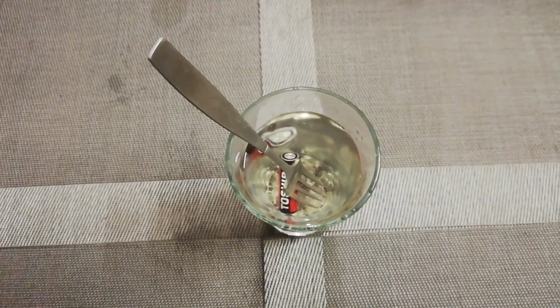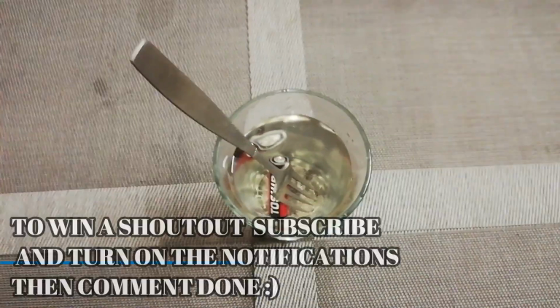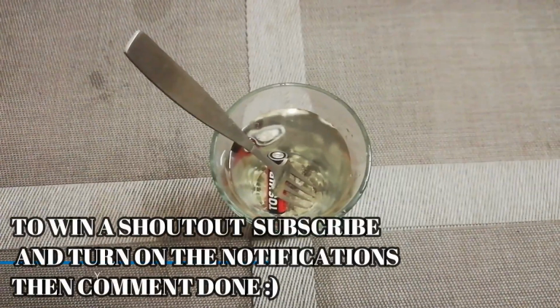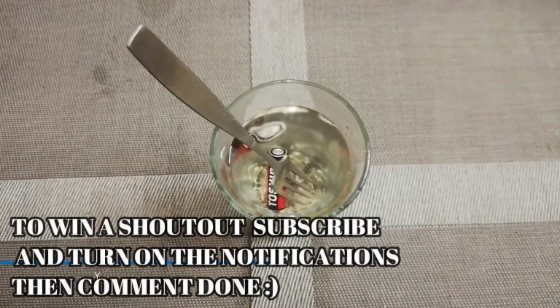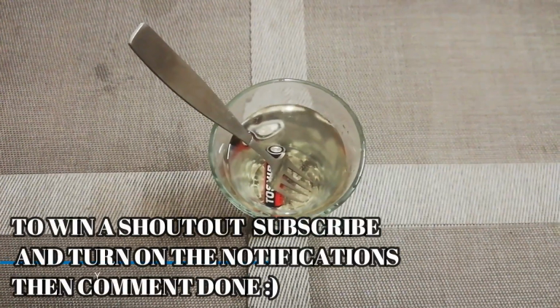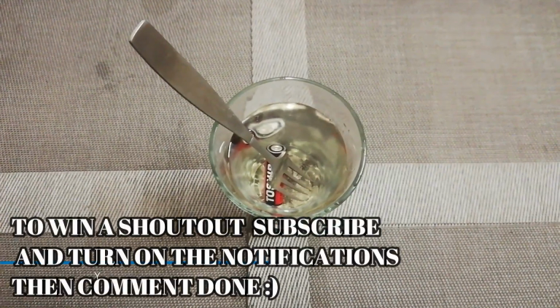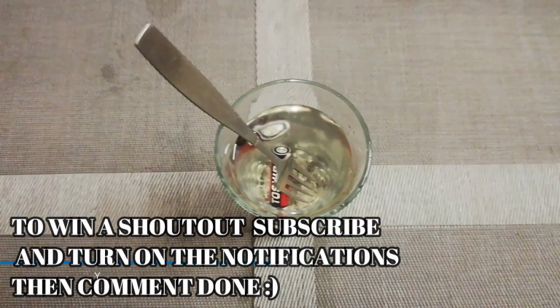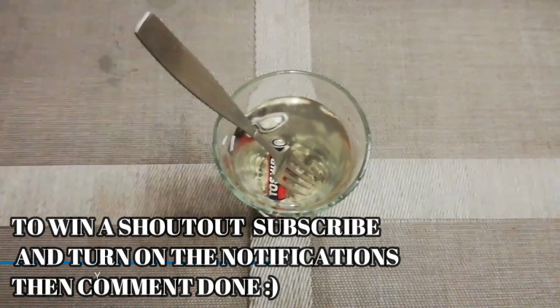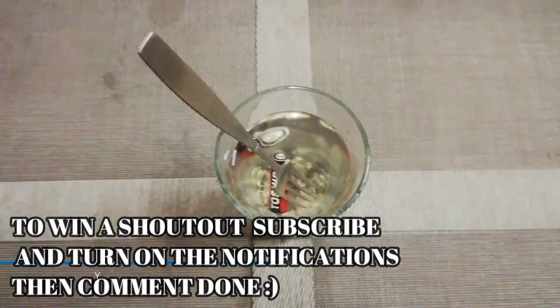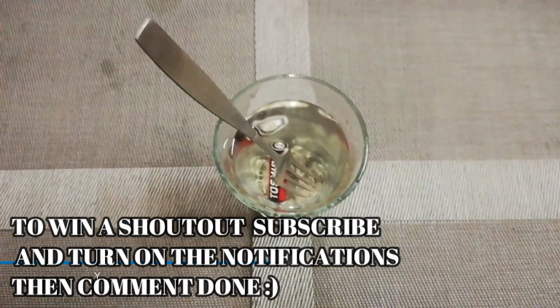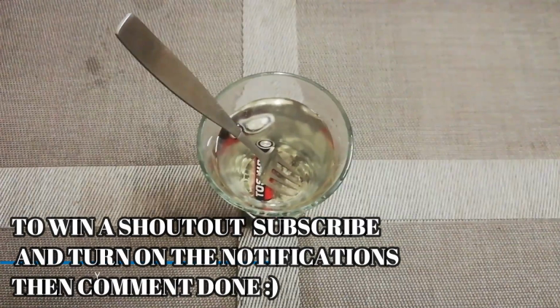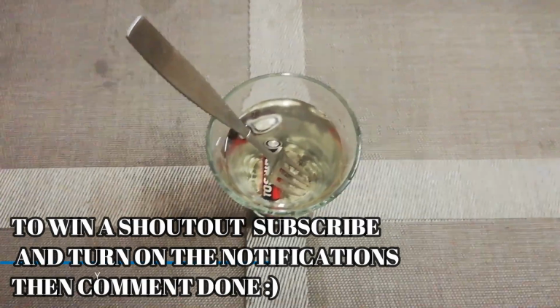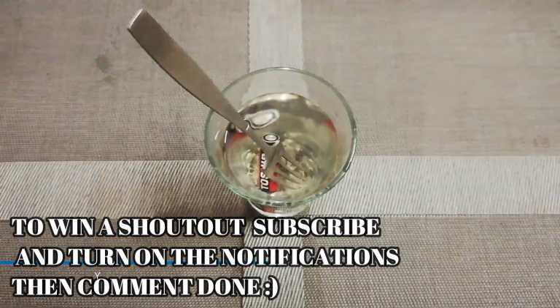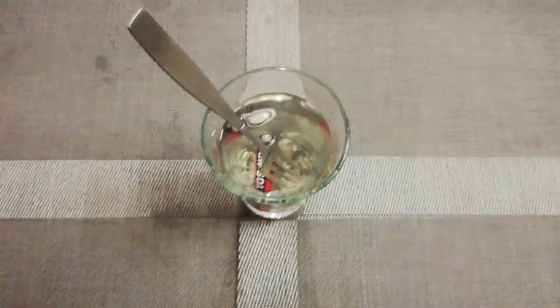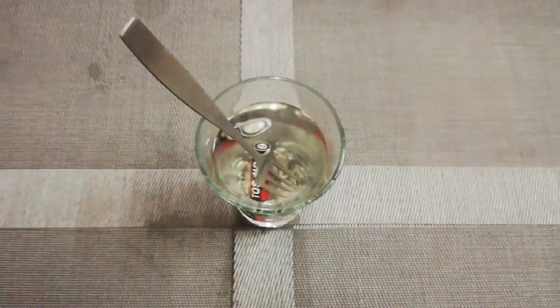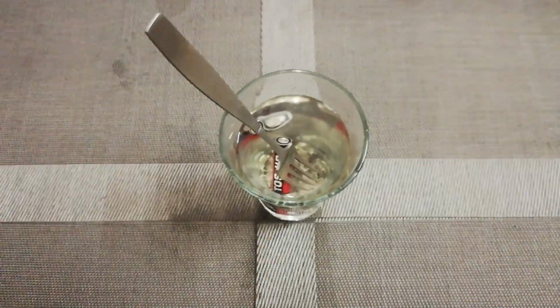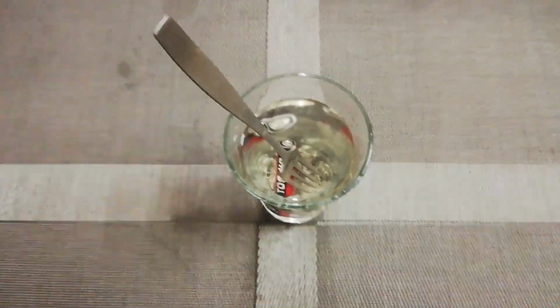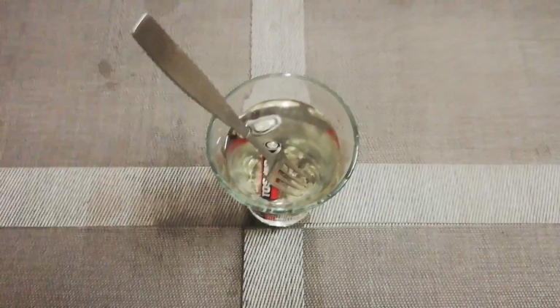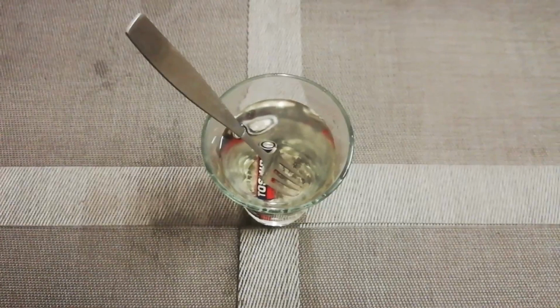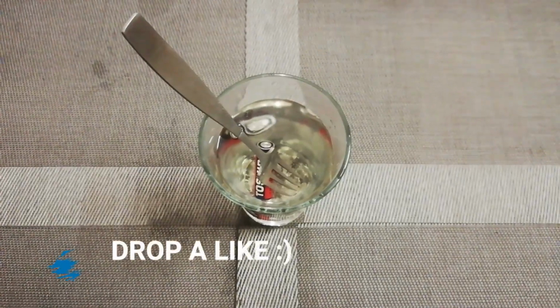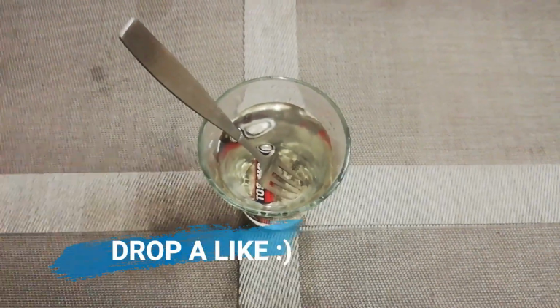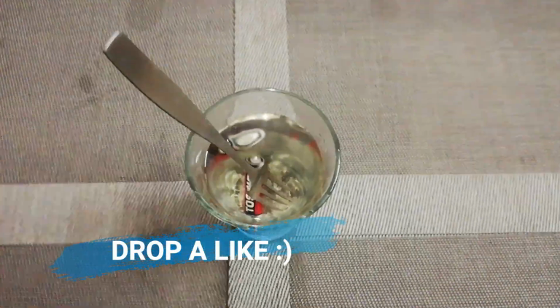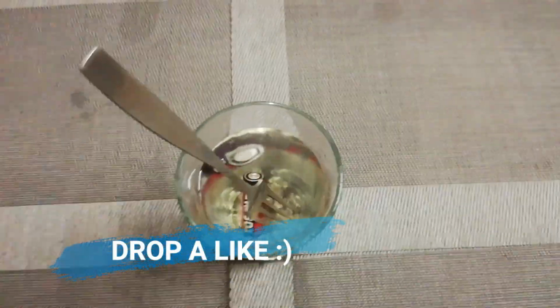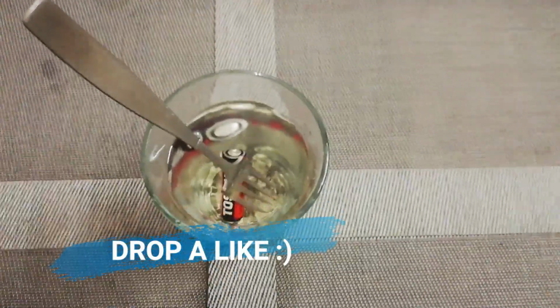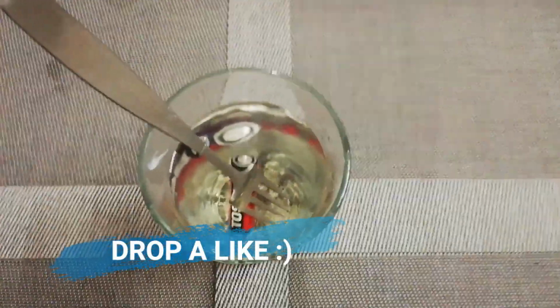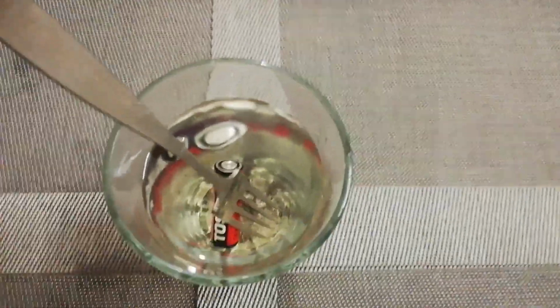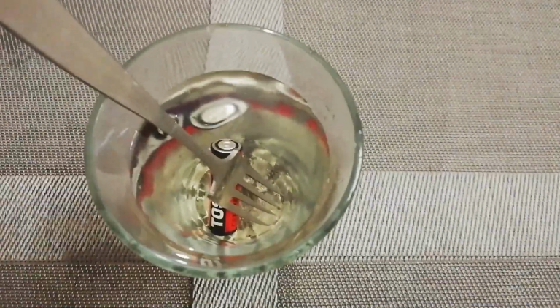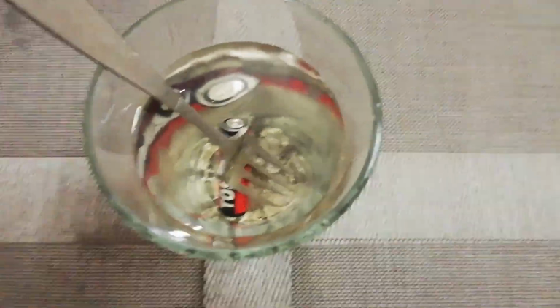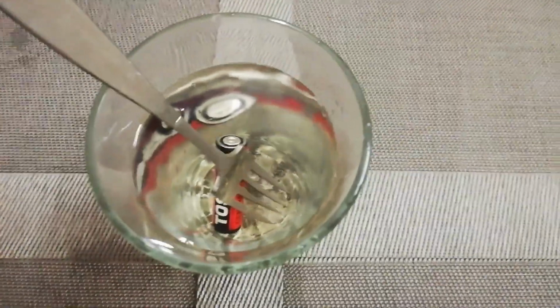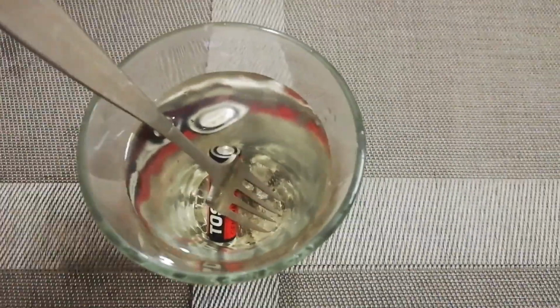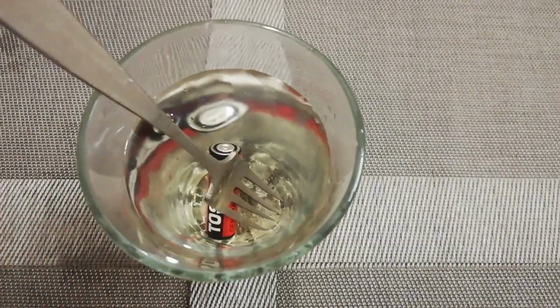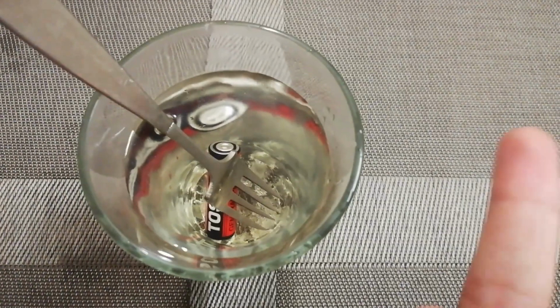From now onwards, I will give you guys shoutouts. If you want to win a shoutout, you just have to subscribe and turn on the bell notifications and then comment 'done', like the video. Thank you all for watching — love you all and peace.